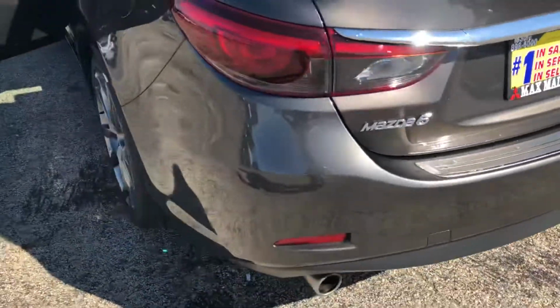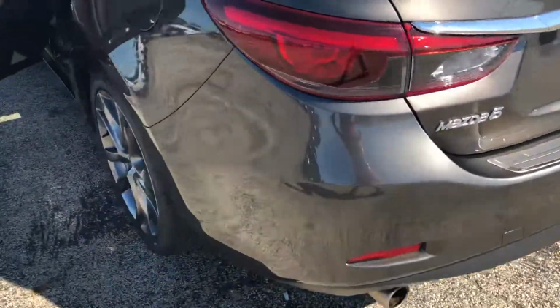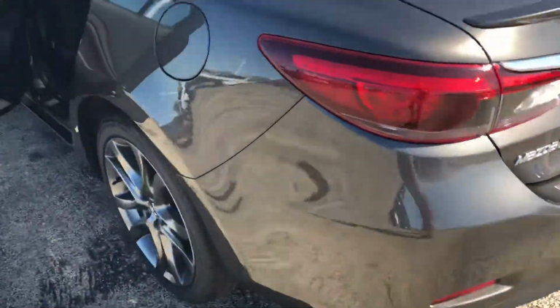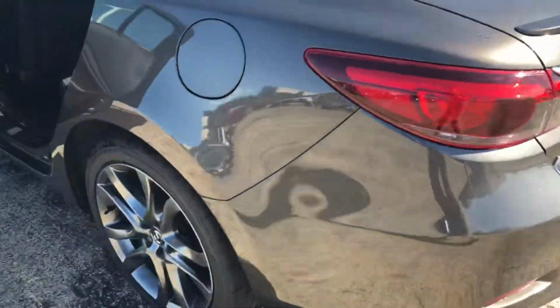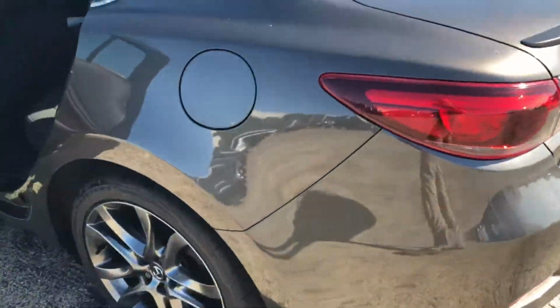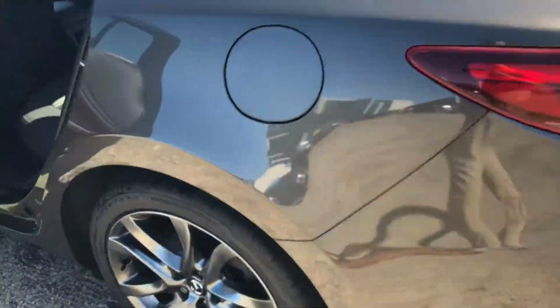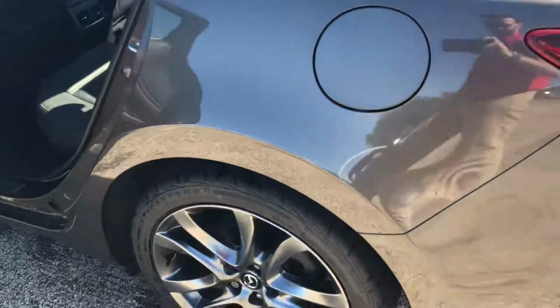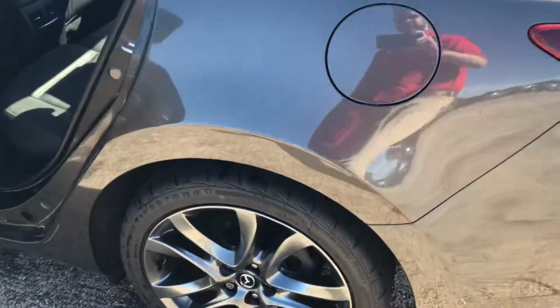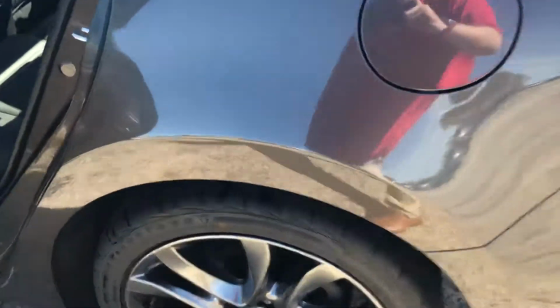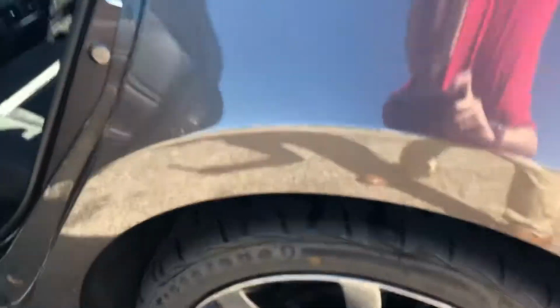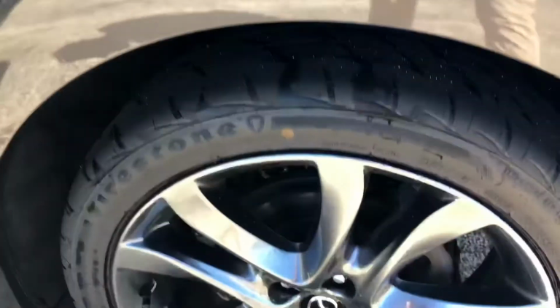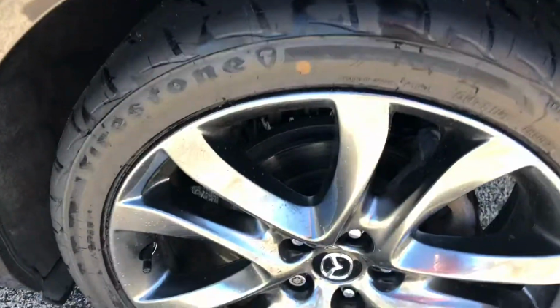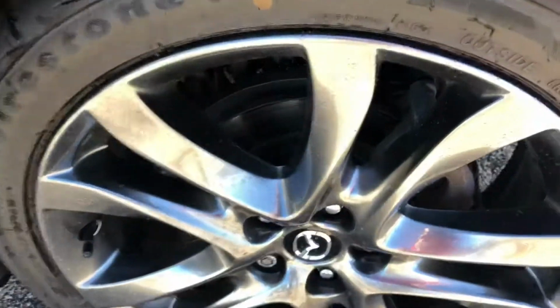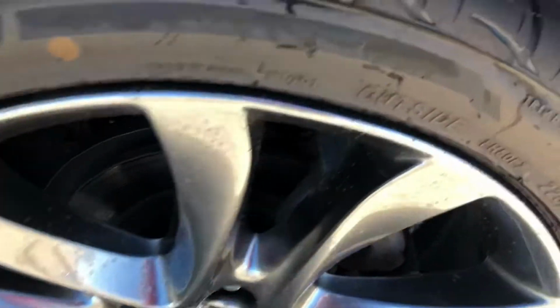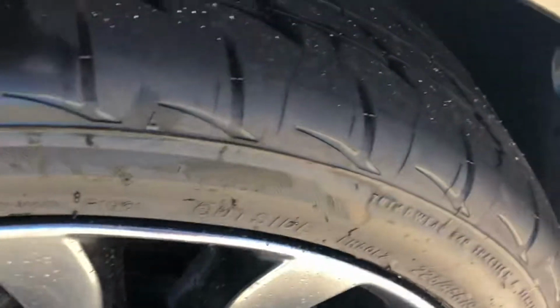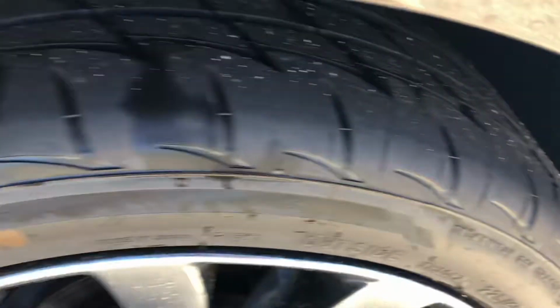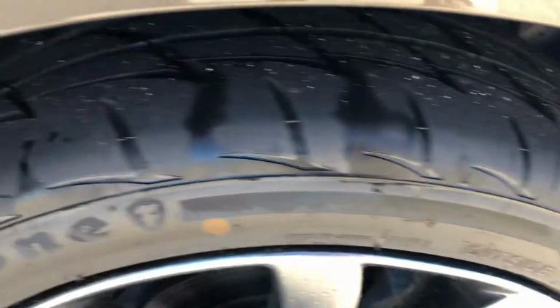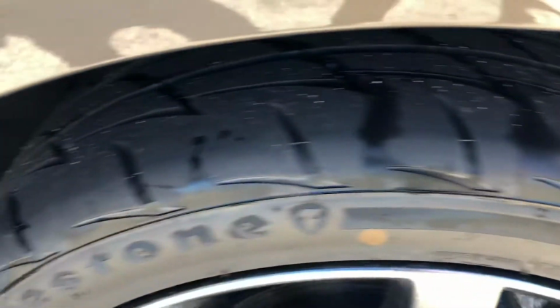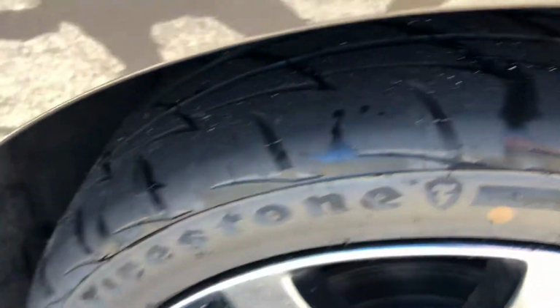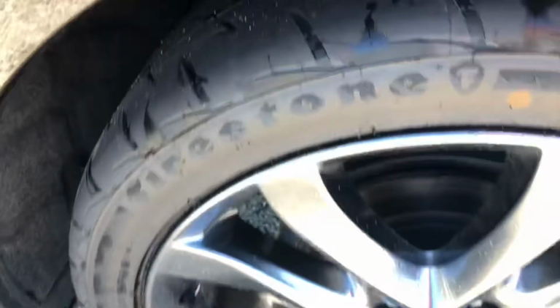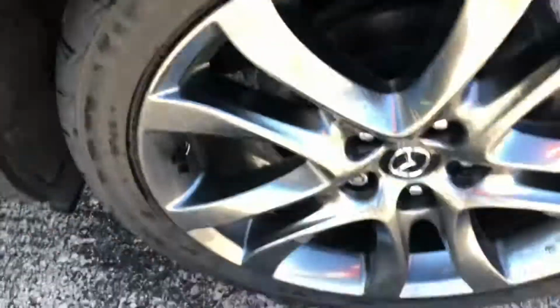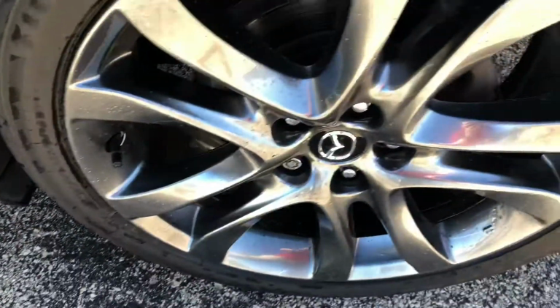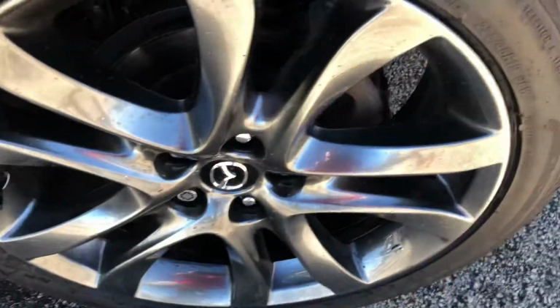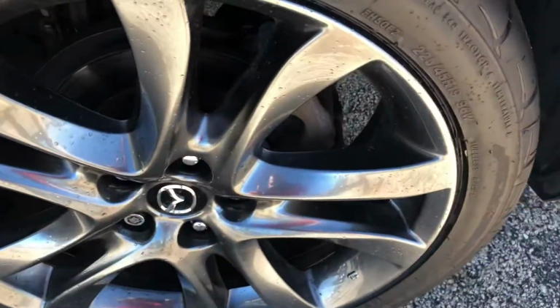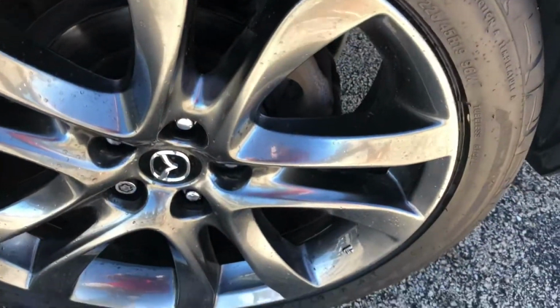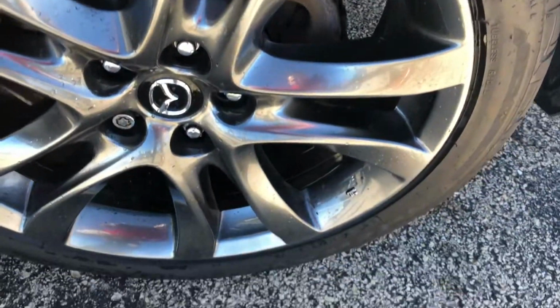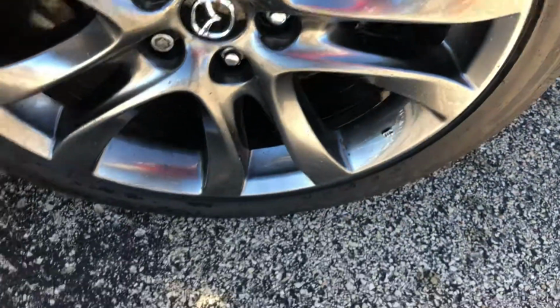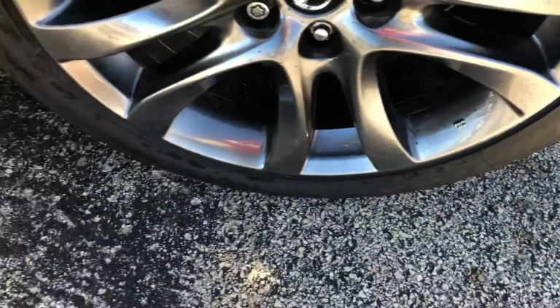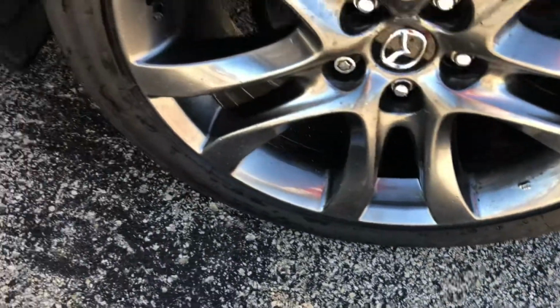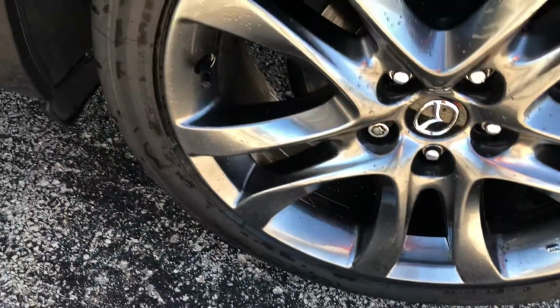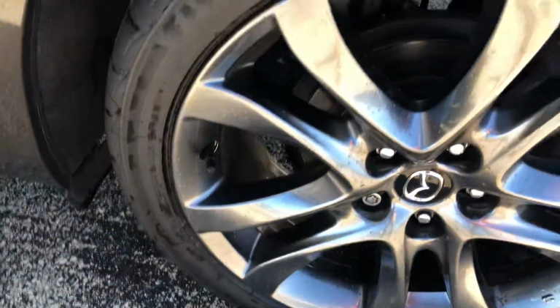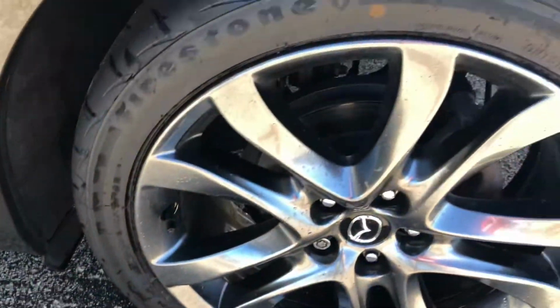We're on the rear side of the tire. As you can see, you can see the tread. The wheels look really good too. No curb rash.